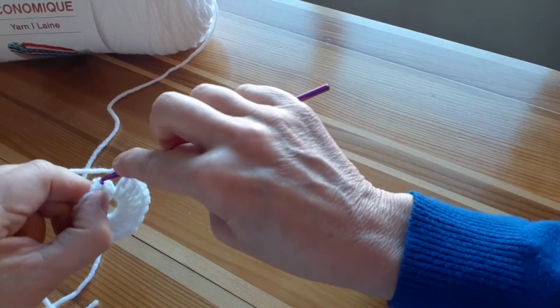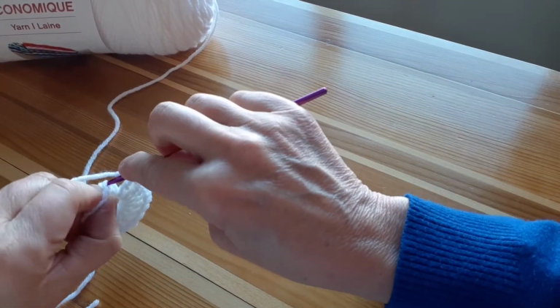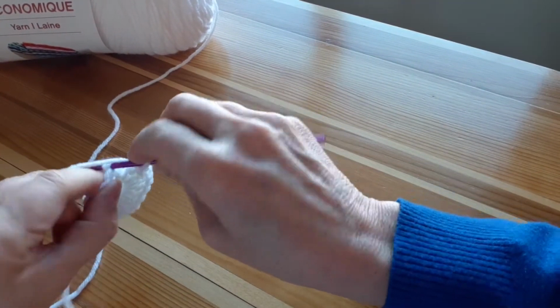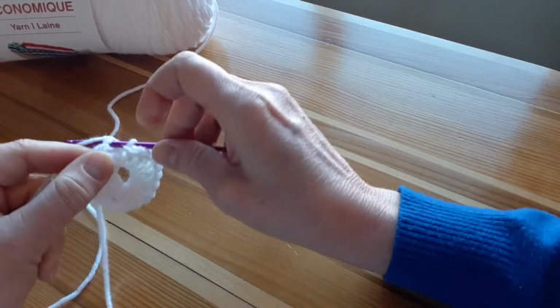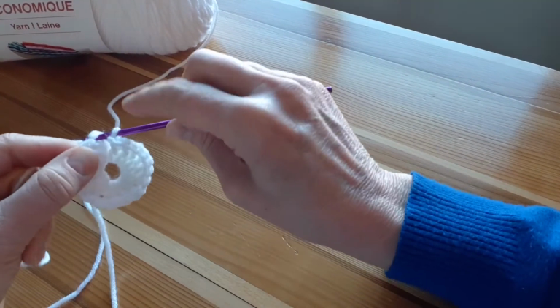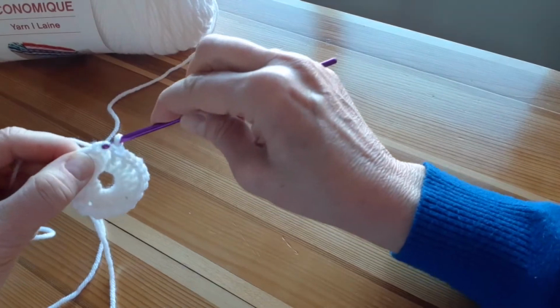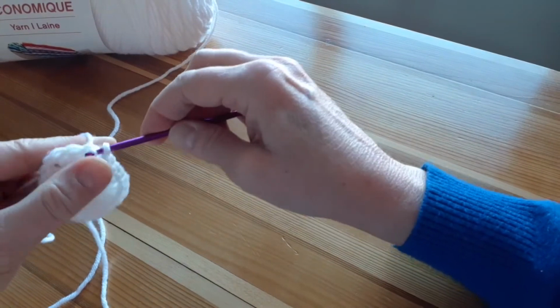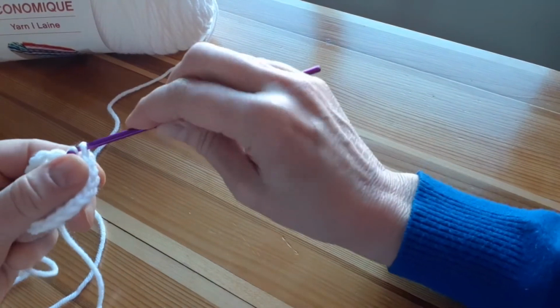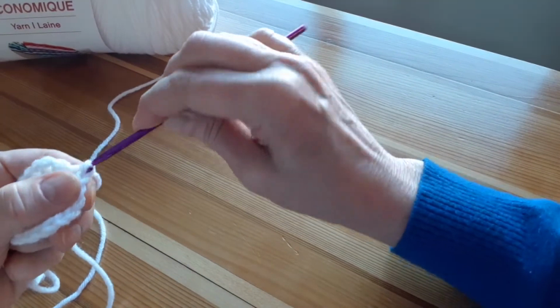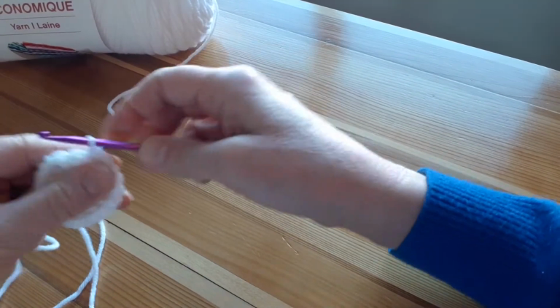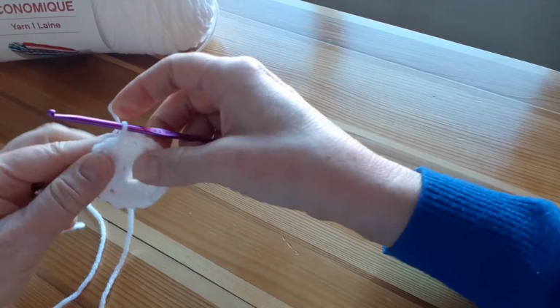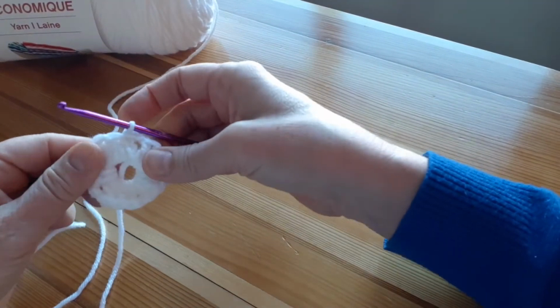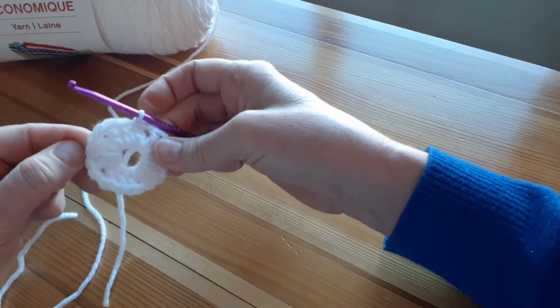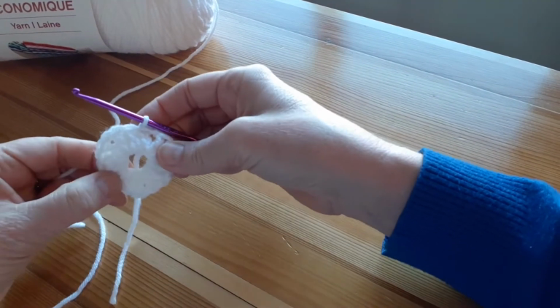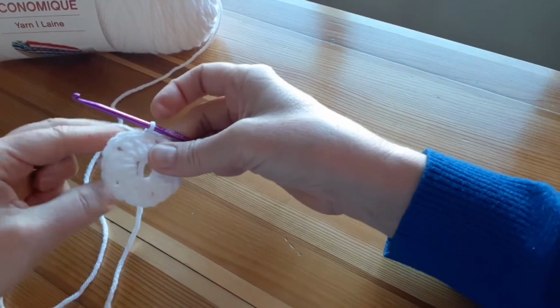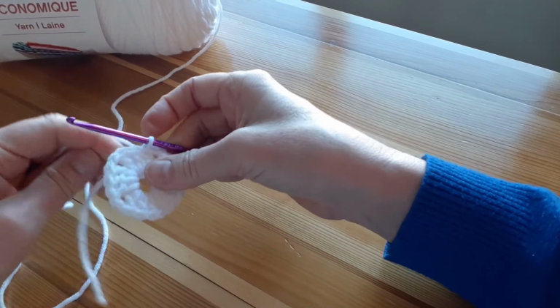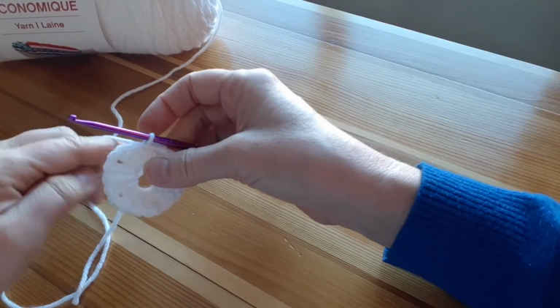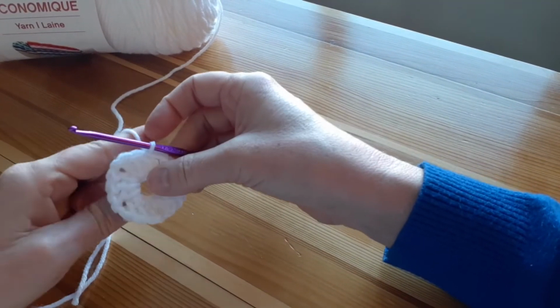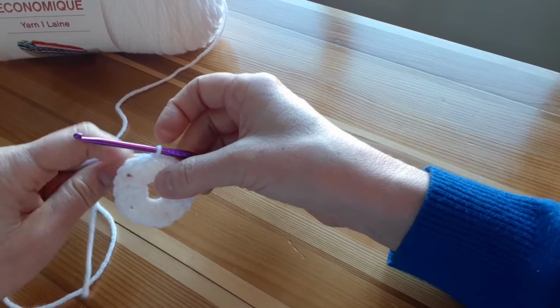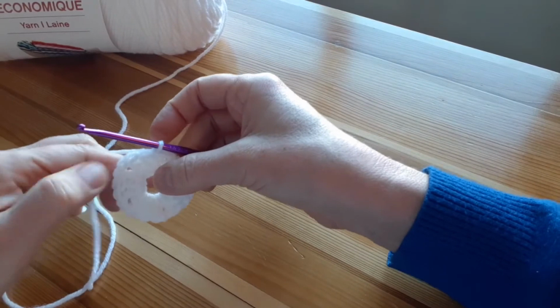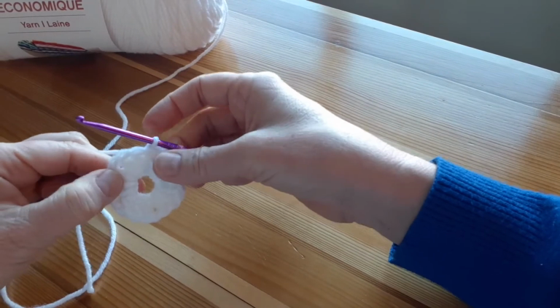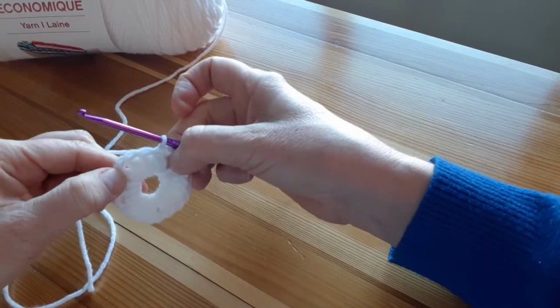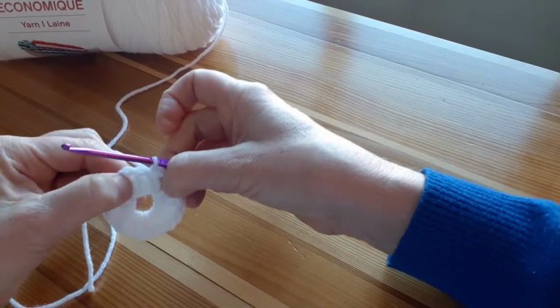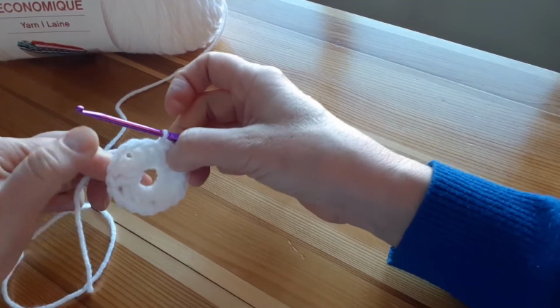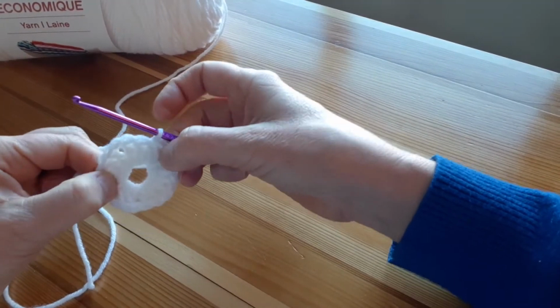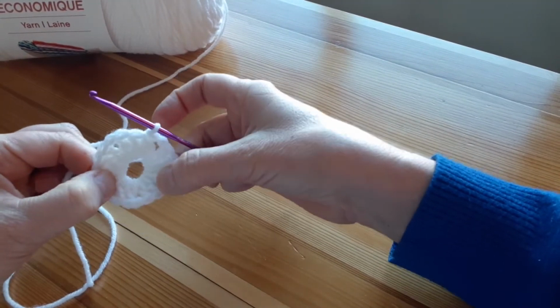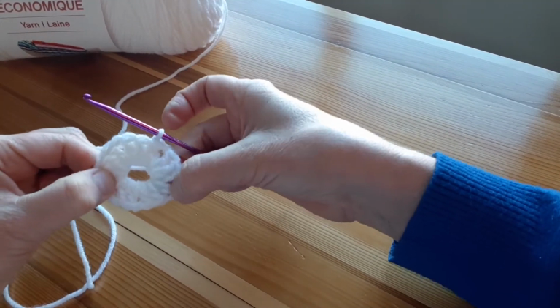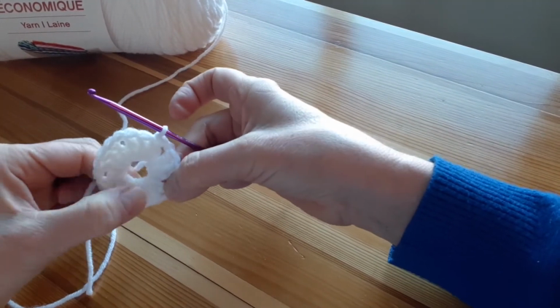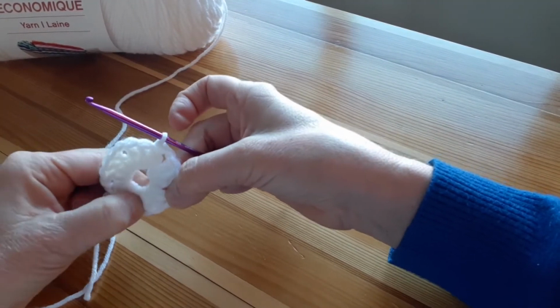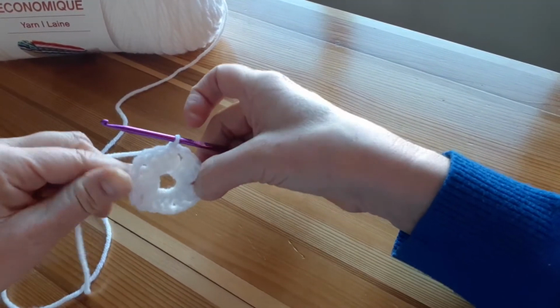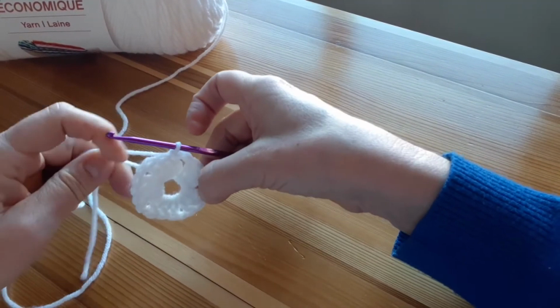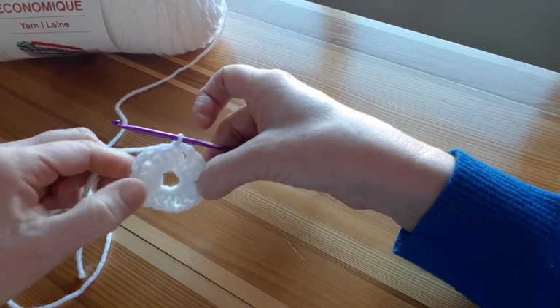Then I'll join to the top of my first double crochet with a slip stitch. Now I have a nice five-section round with five openings evenly spaced around the sides.